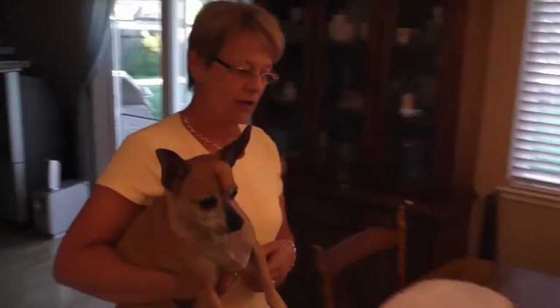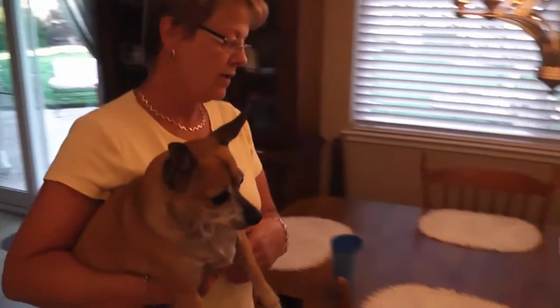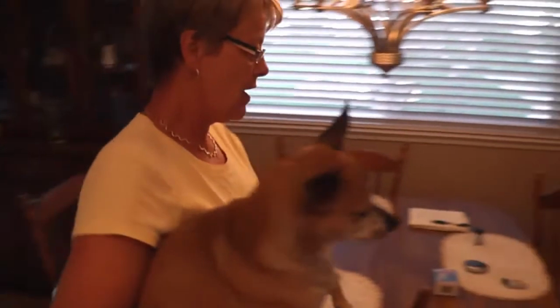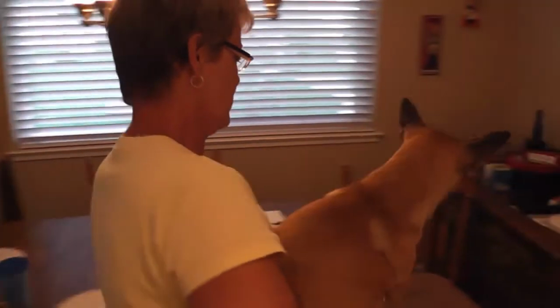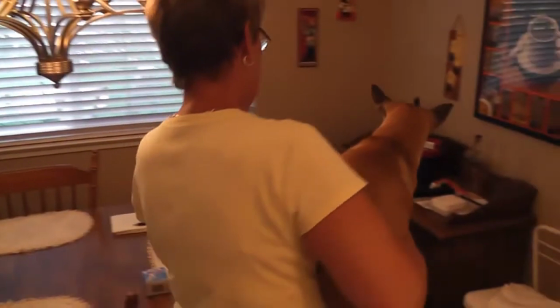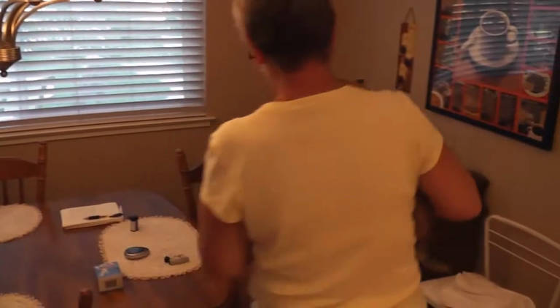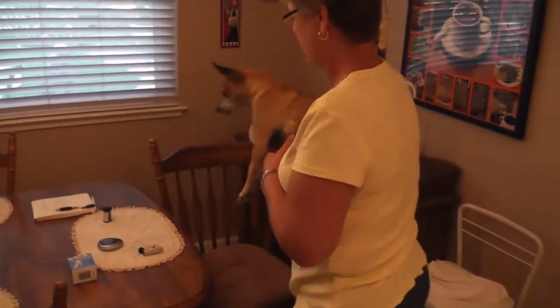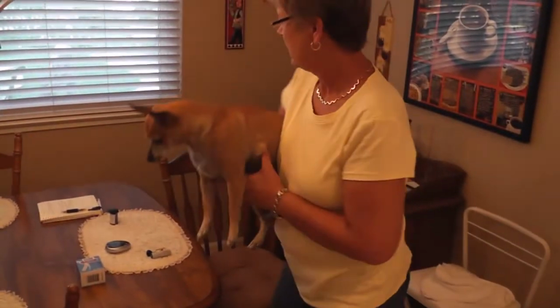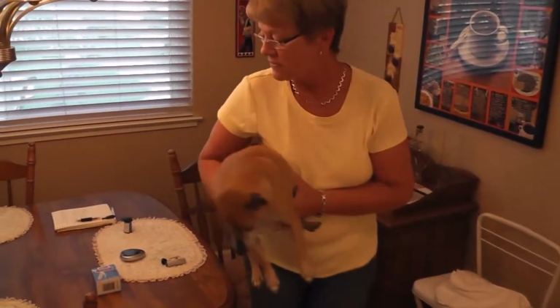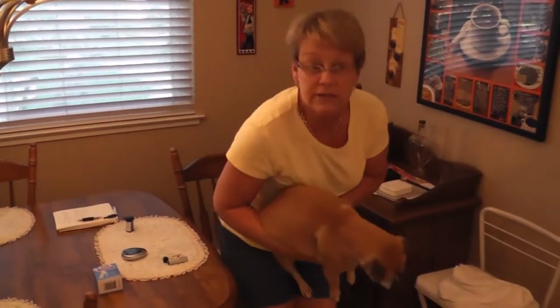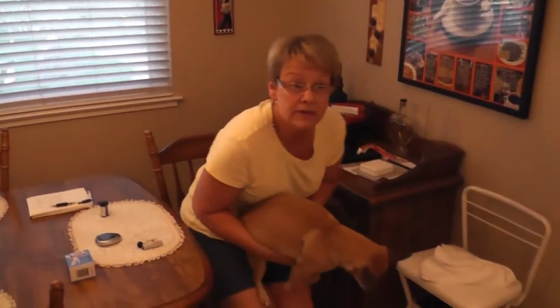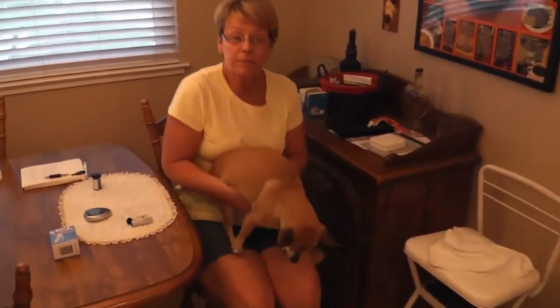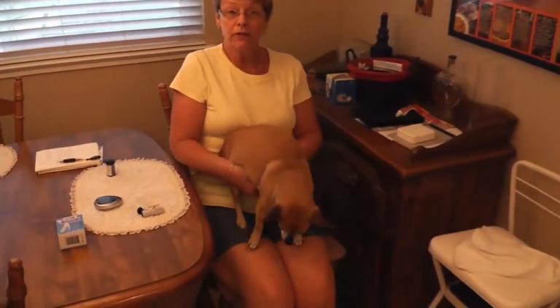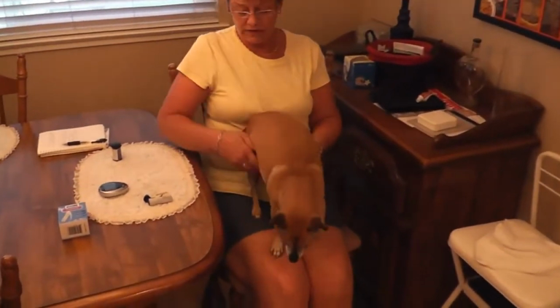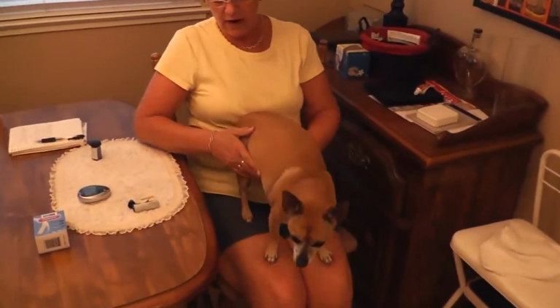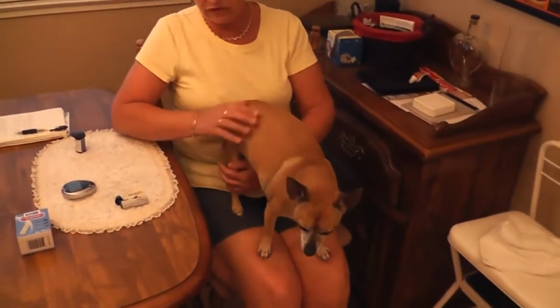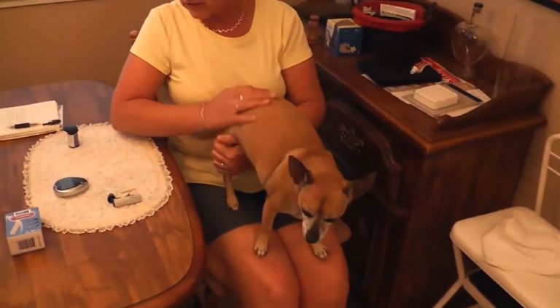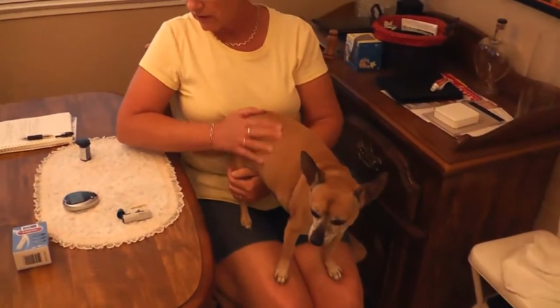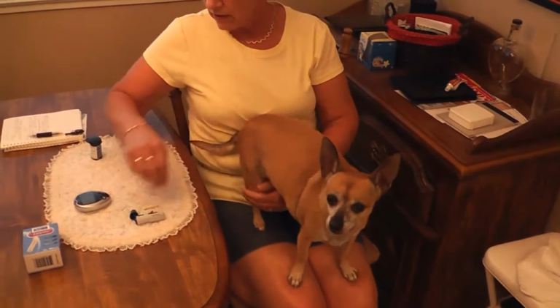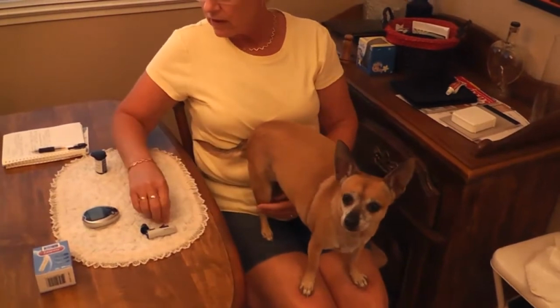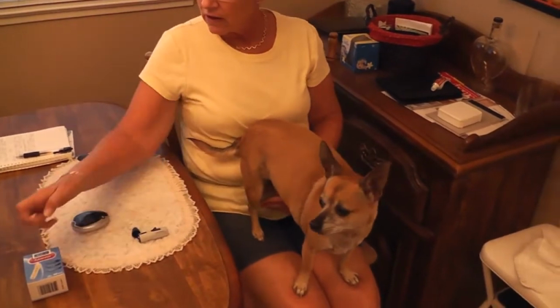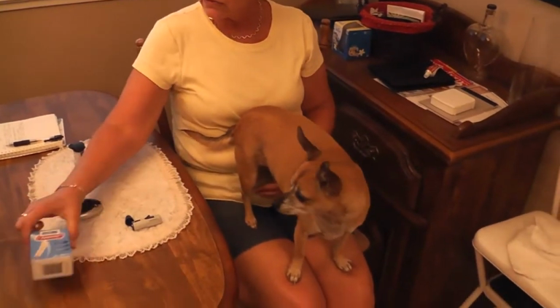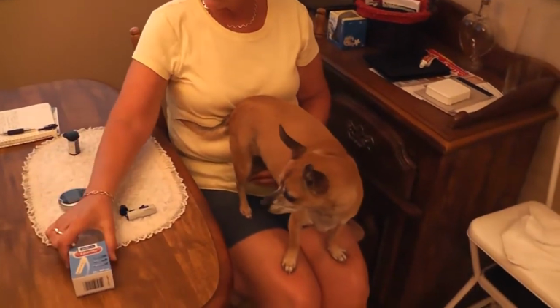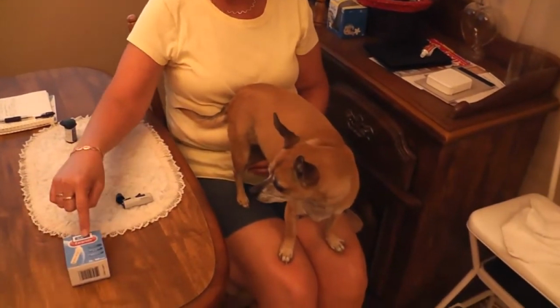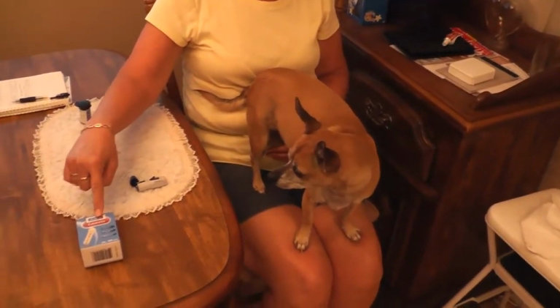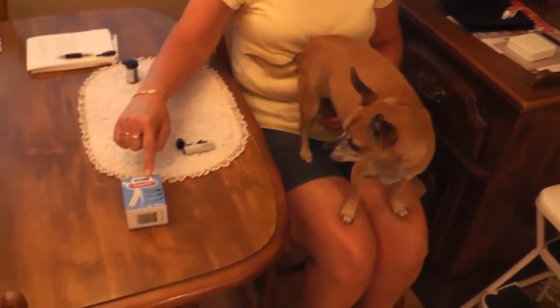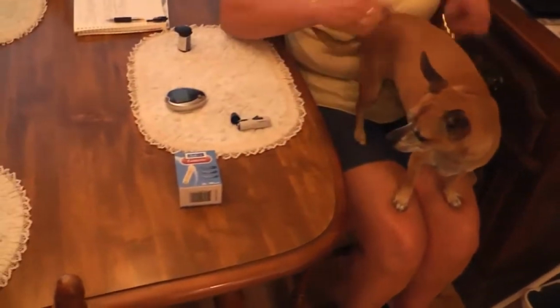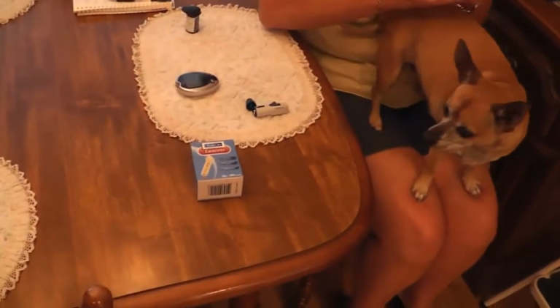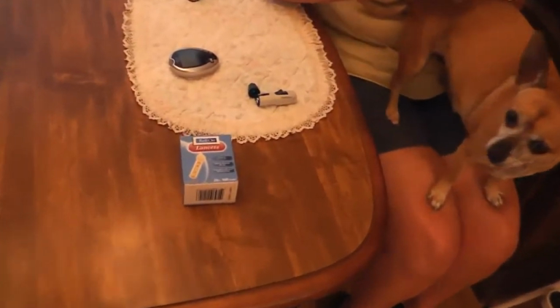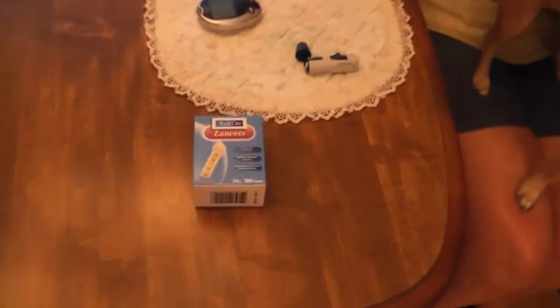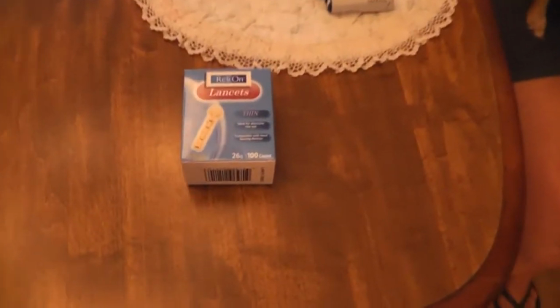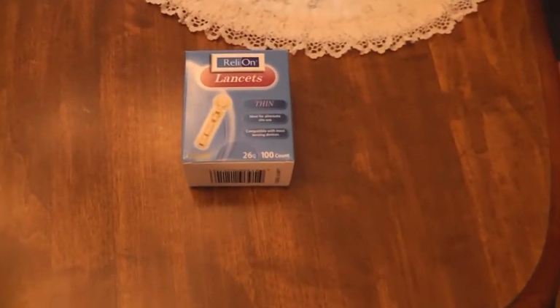We're going to test Tiggy's blood glucose an hour after she's eaten. We'll use the RelyOn — that's at 26 gauge.